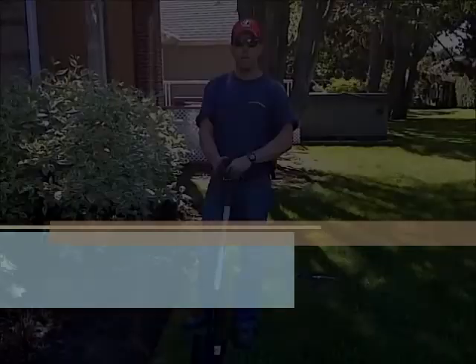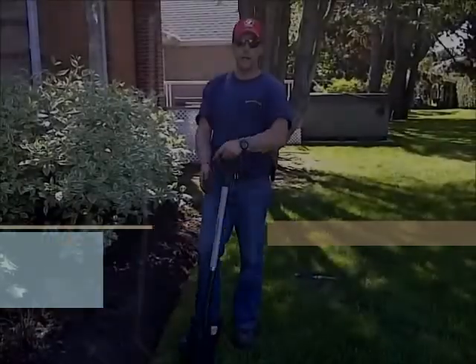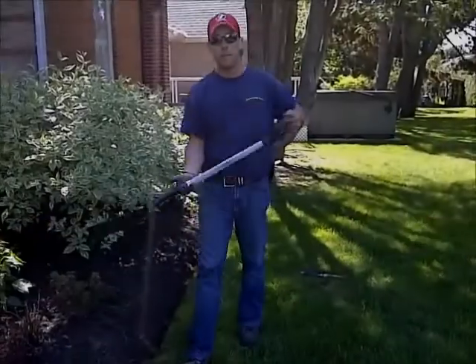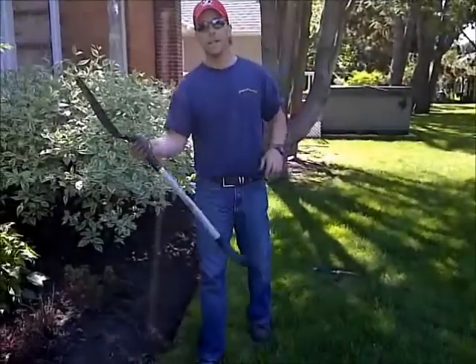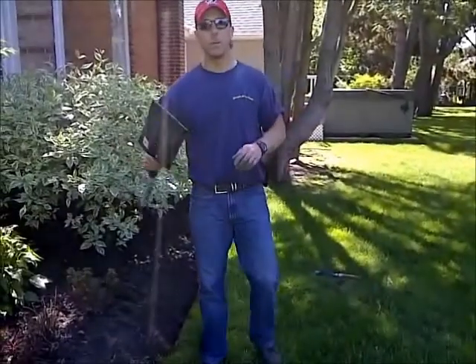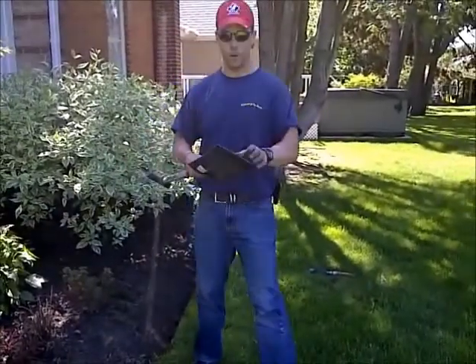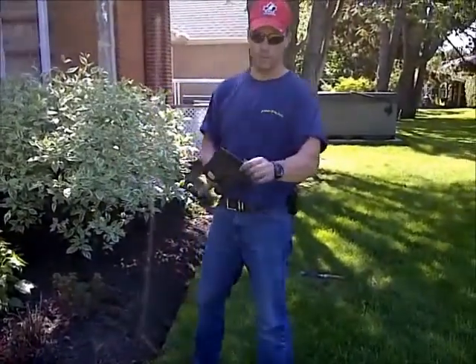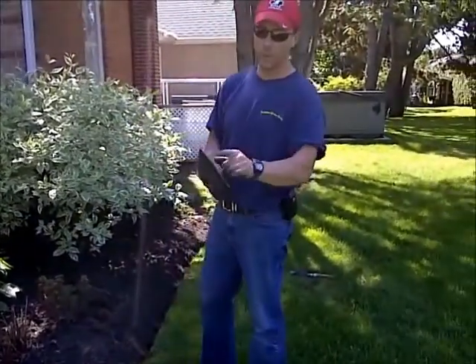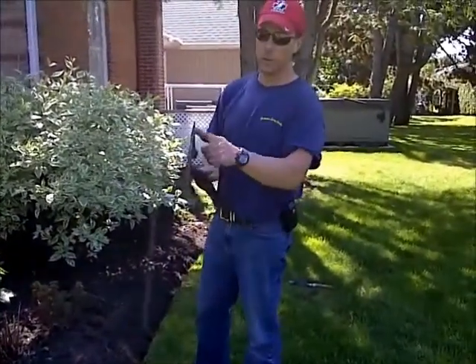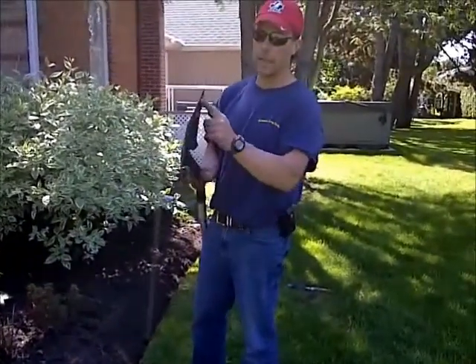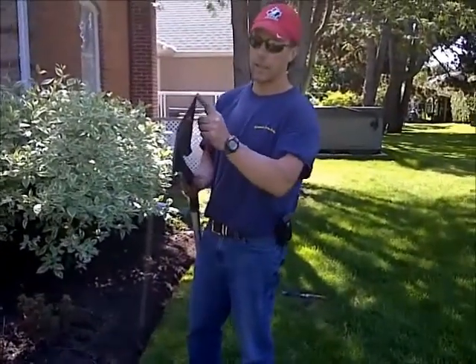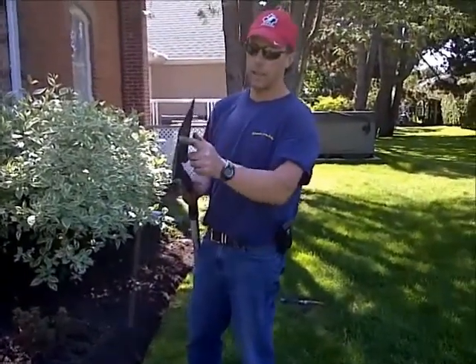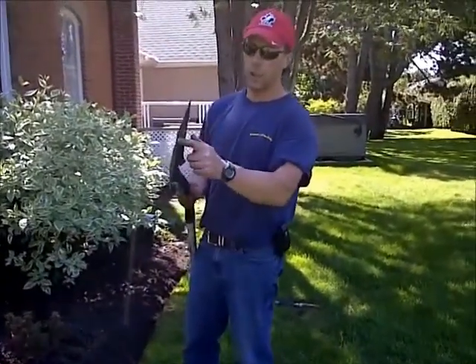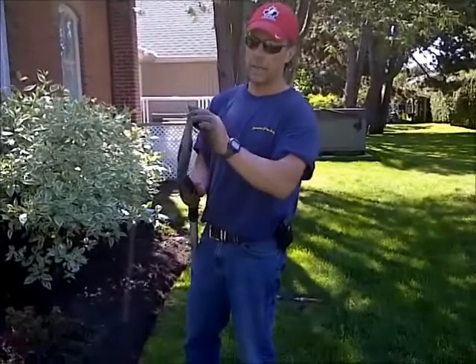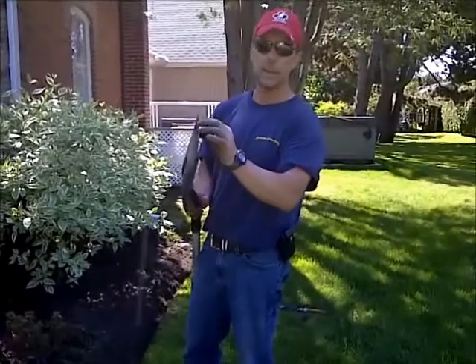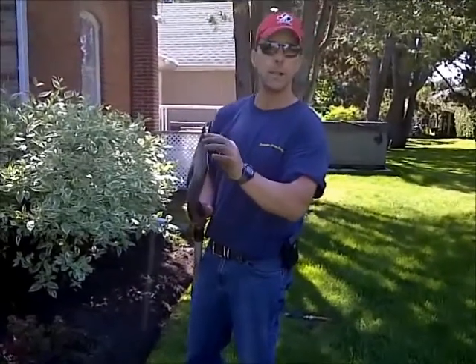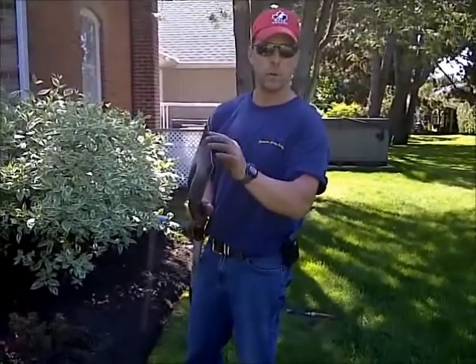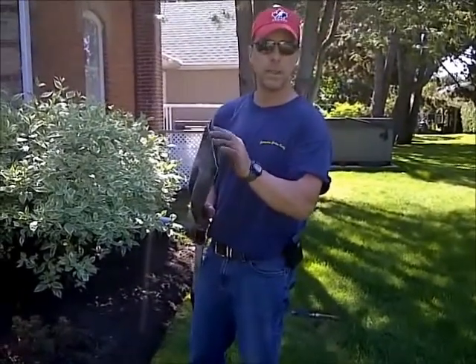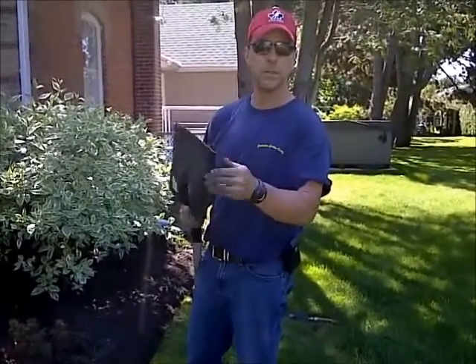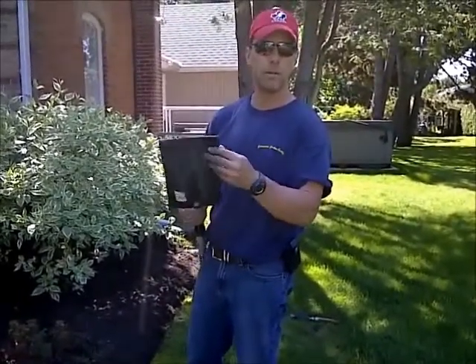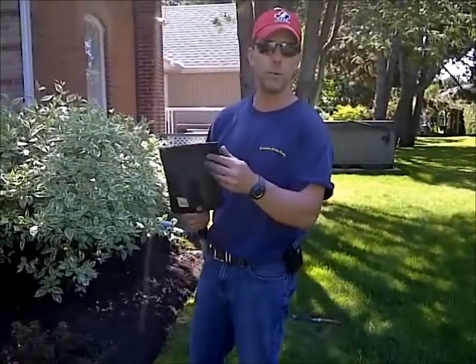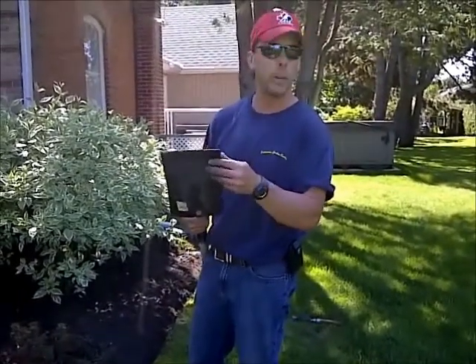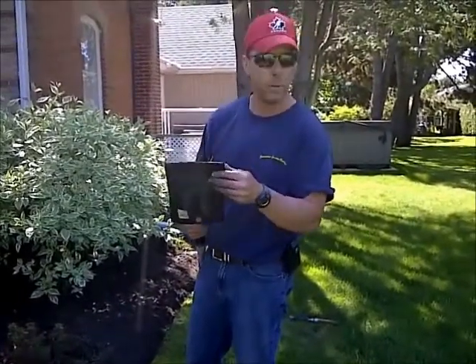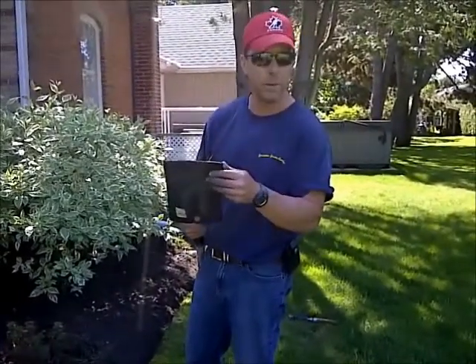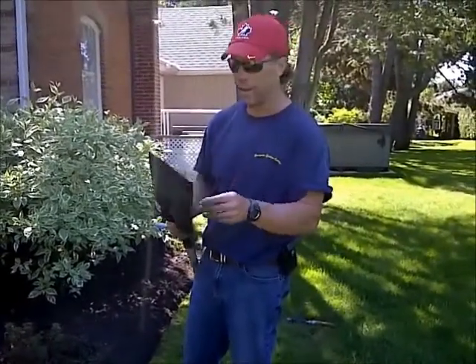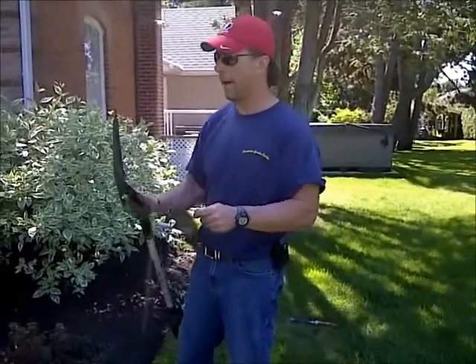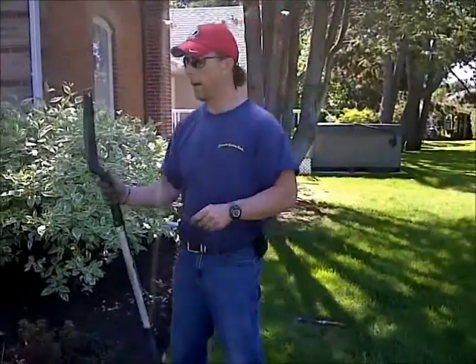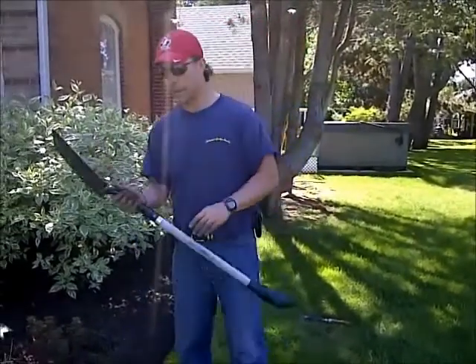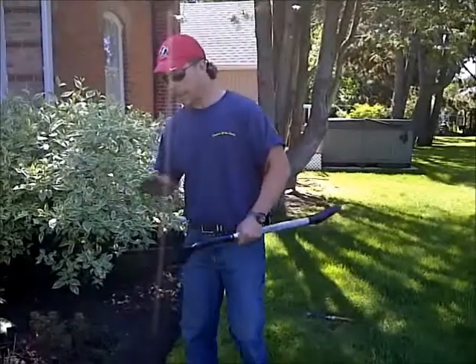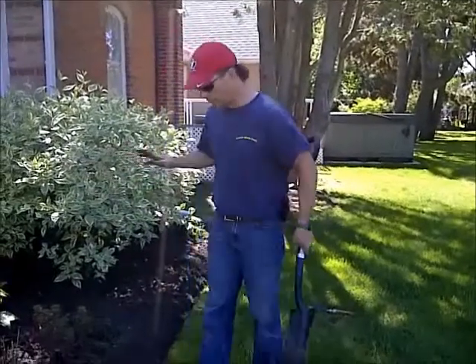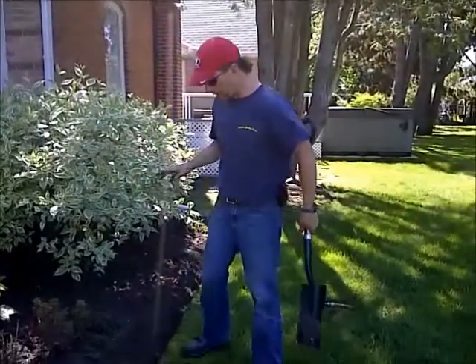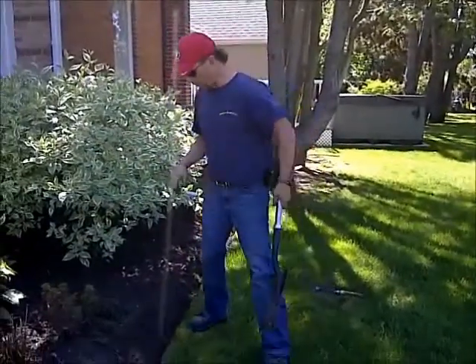Doing an etch can be simple or hard. You want to make sure that you've got a sharp spade. This thing is not the sharpest because Shannon forgot to sharpen it before we came out. Anyways, you can either do it the easy way or the hard way.